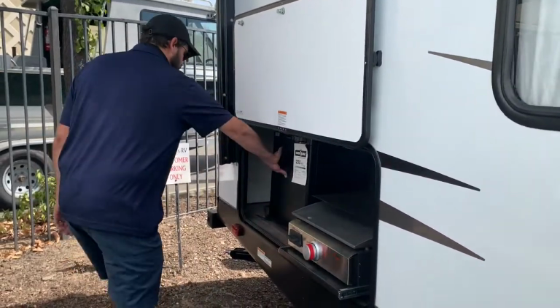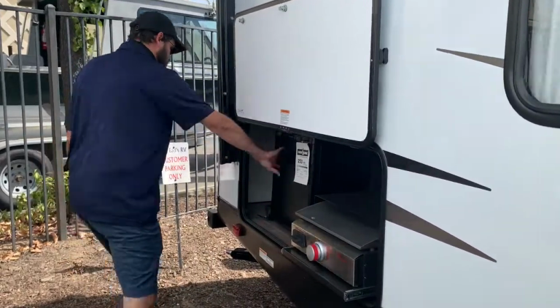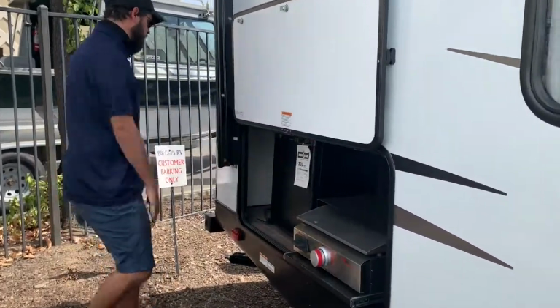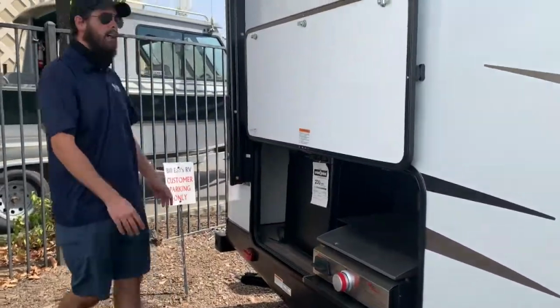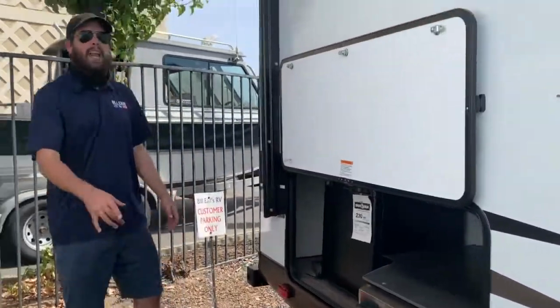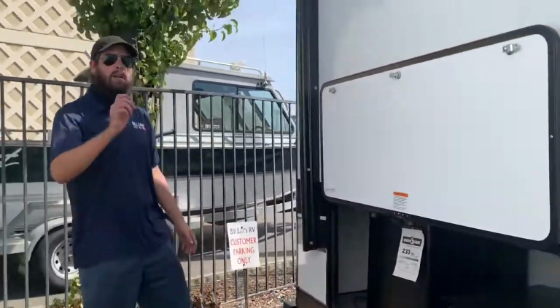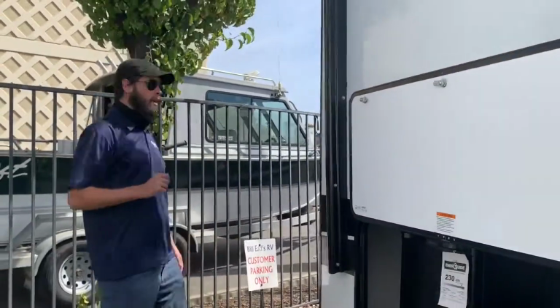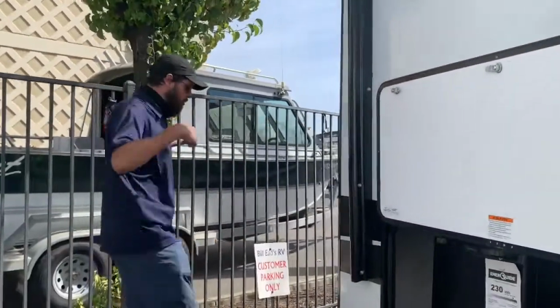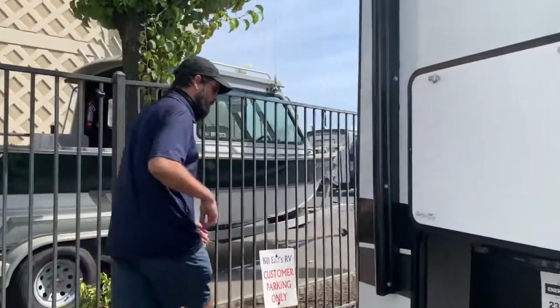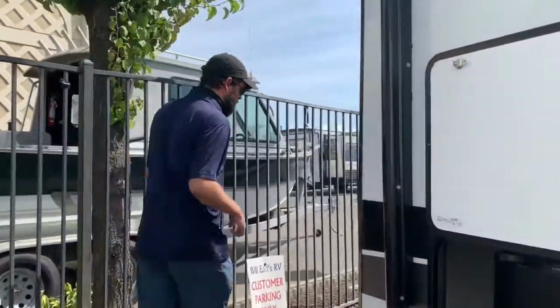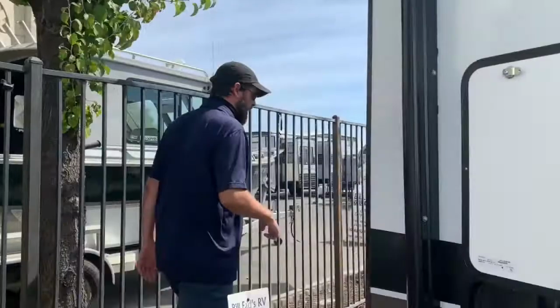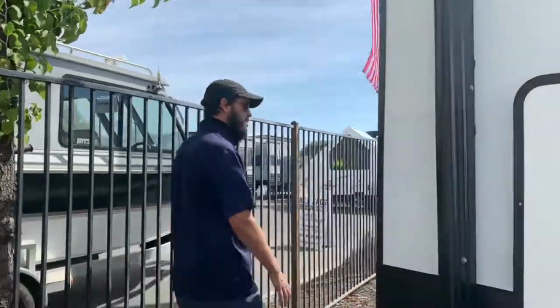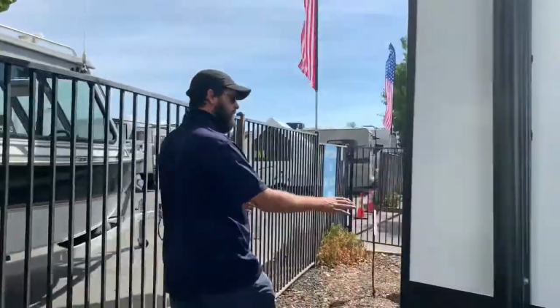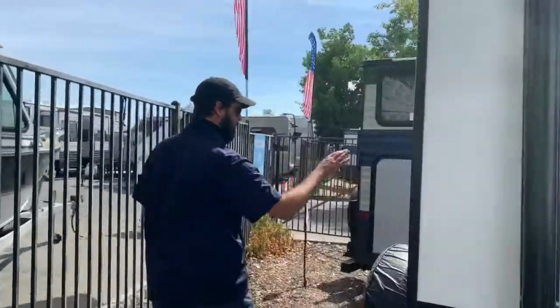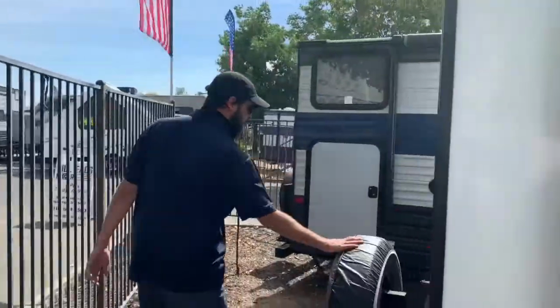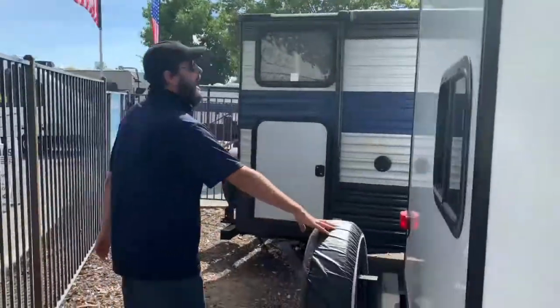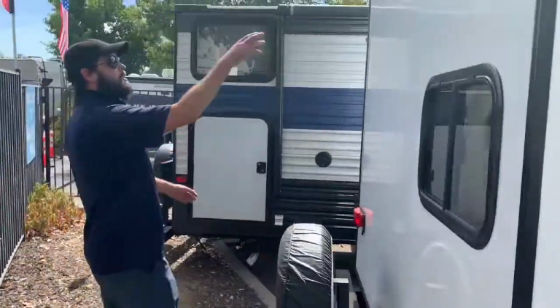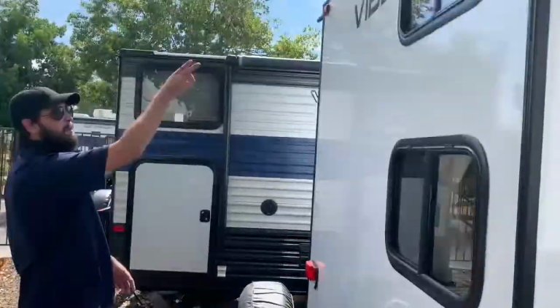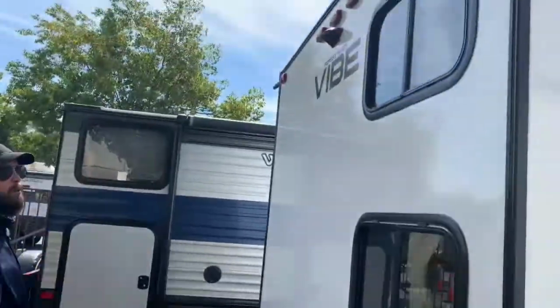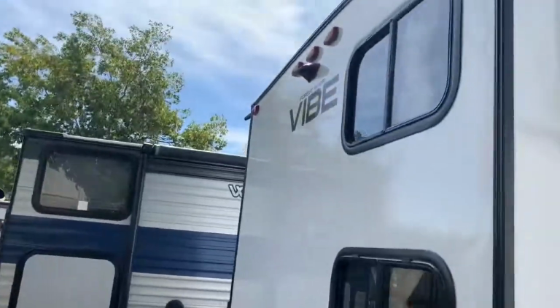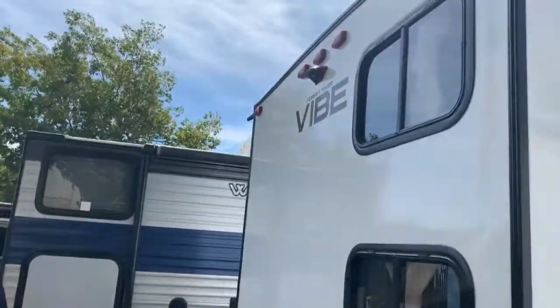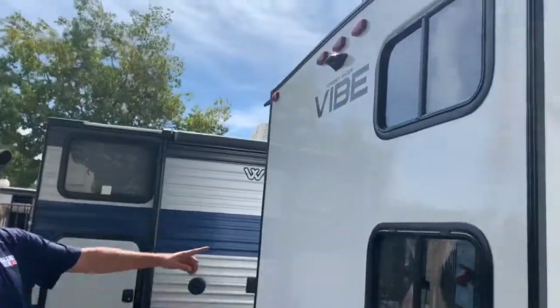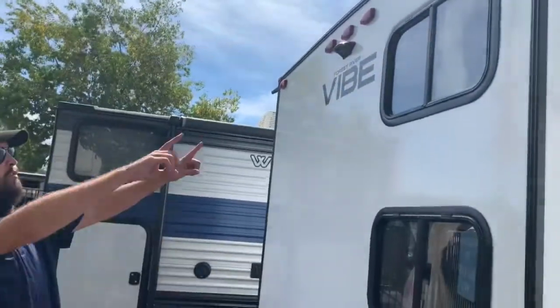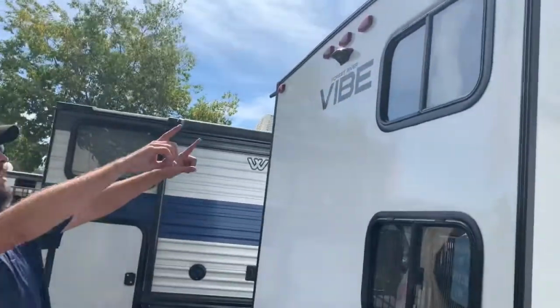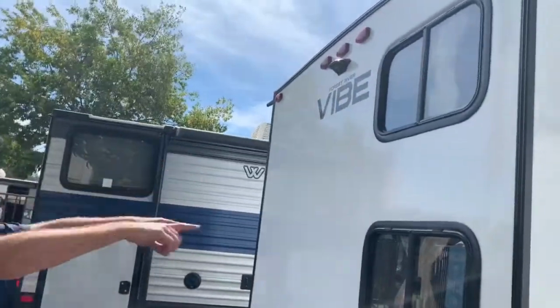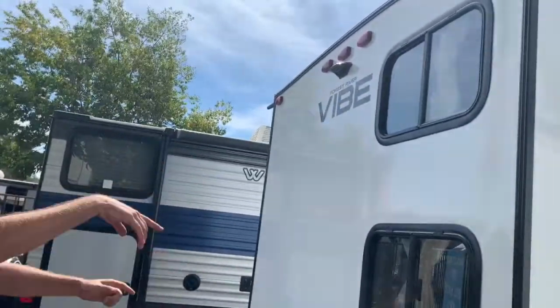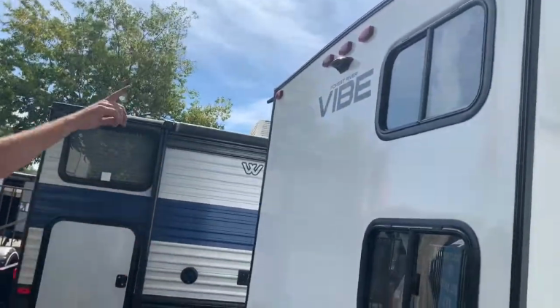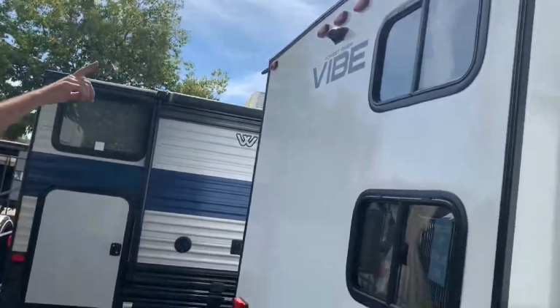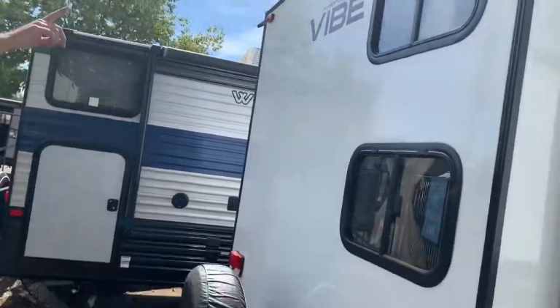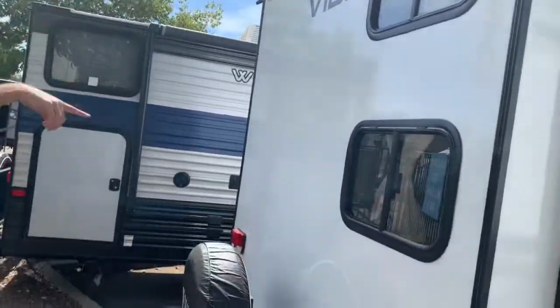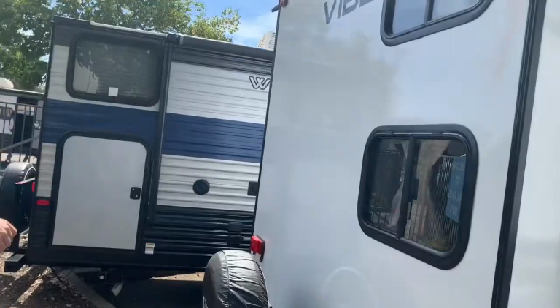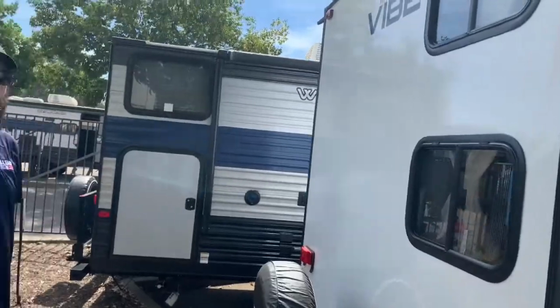There's a mini-fridge here as well. And I do want to point out one little thing on the back: you've got your spare tire, it's backup camera ready. And check this out — you've got two little windows here, one for the upper bunk and one for the inner bunk.